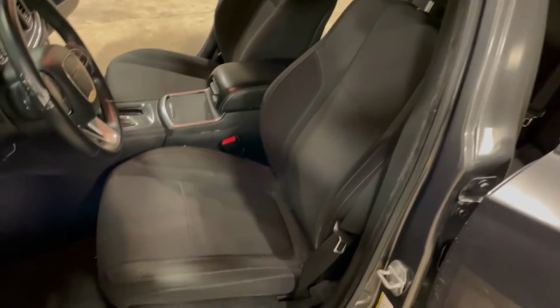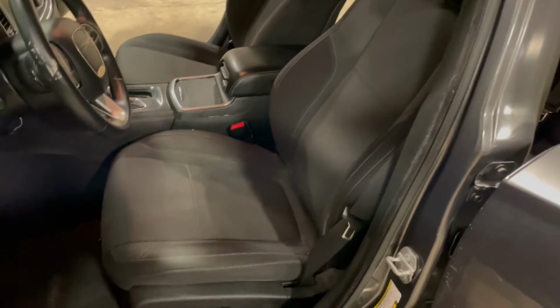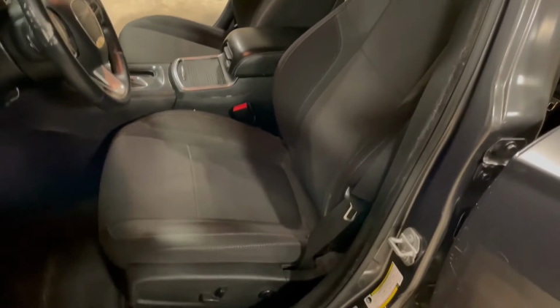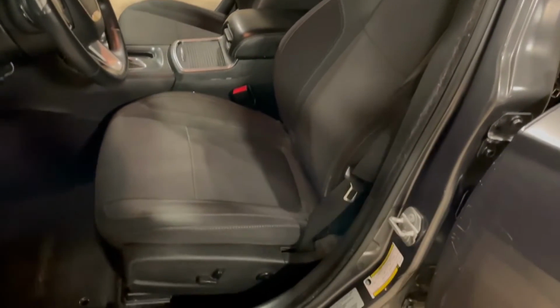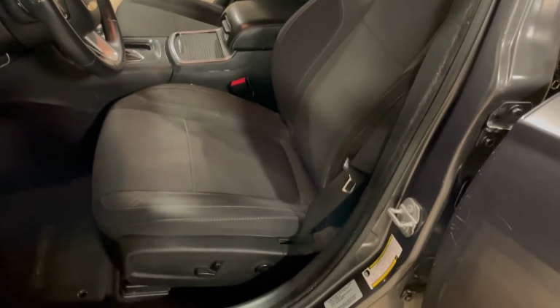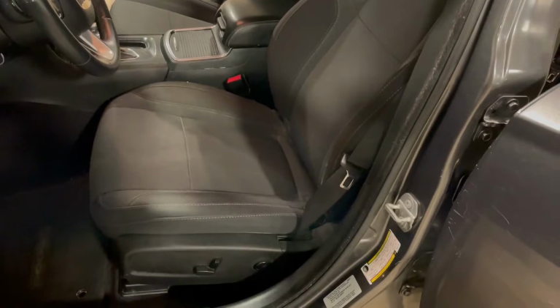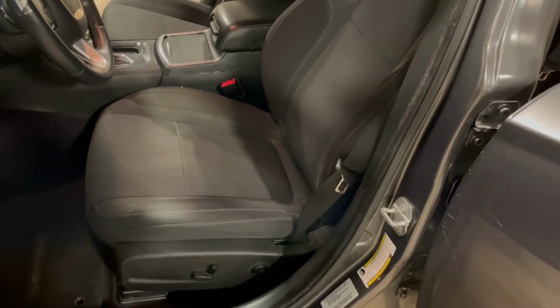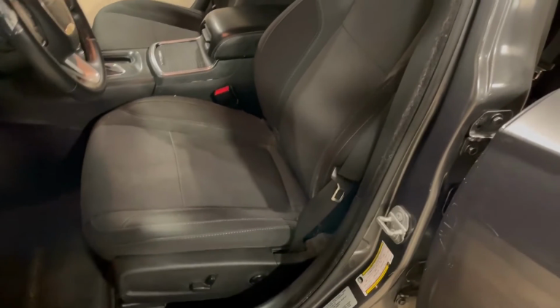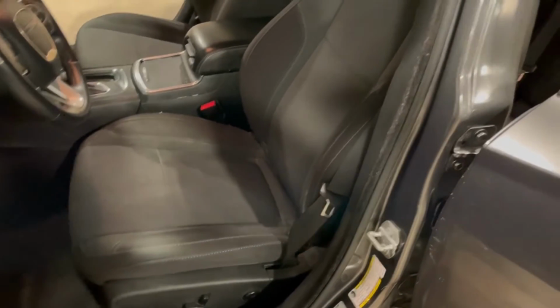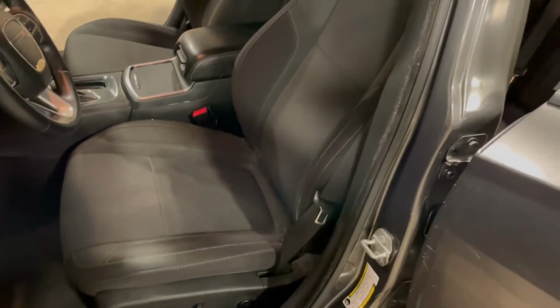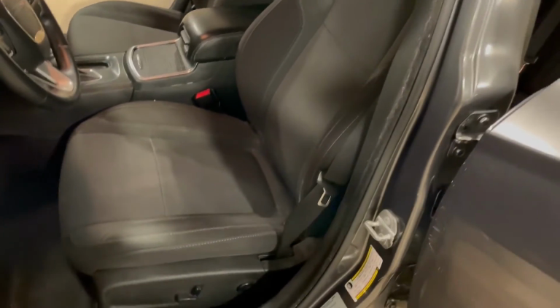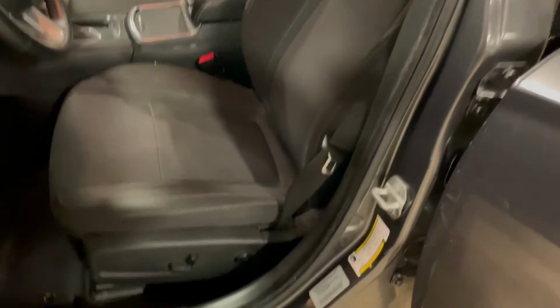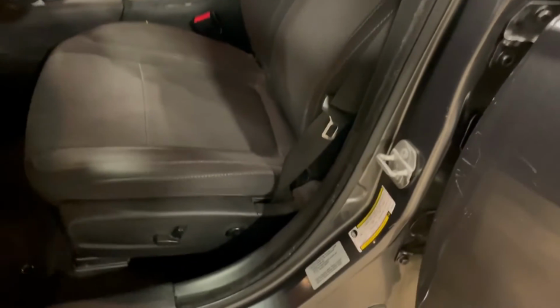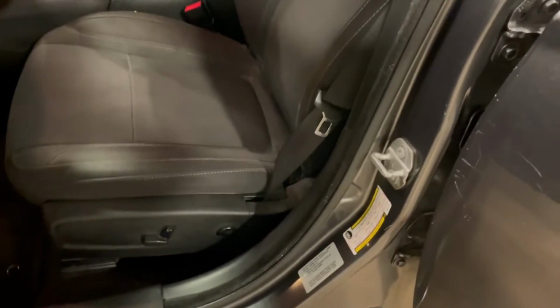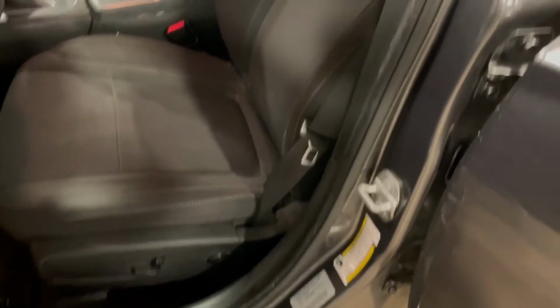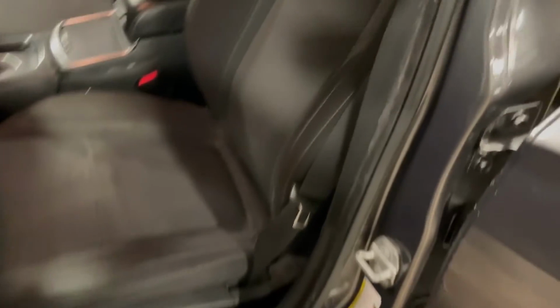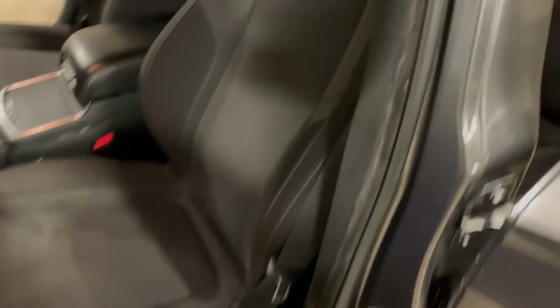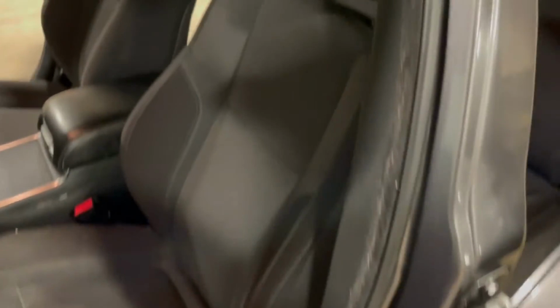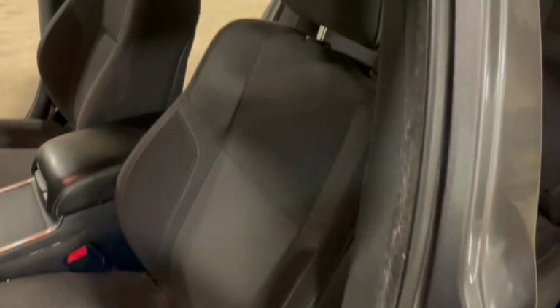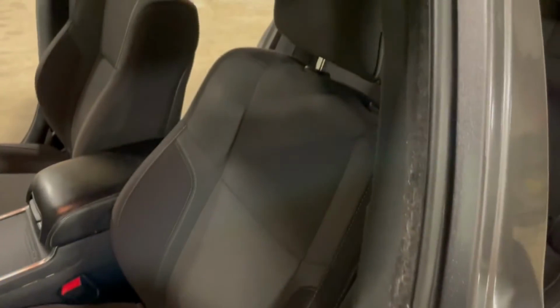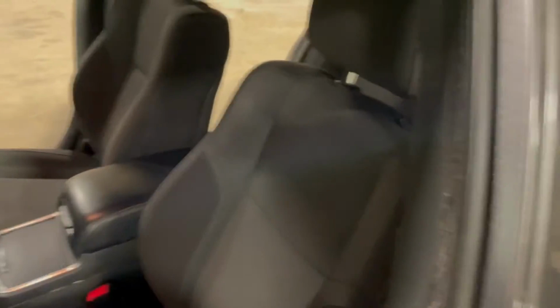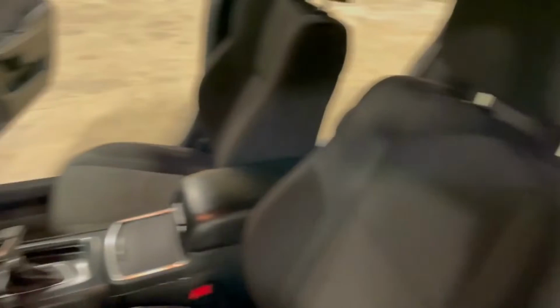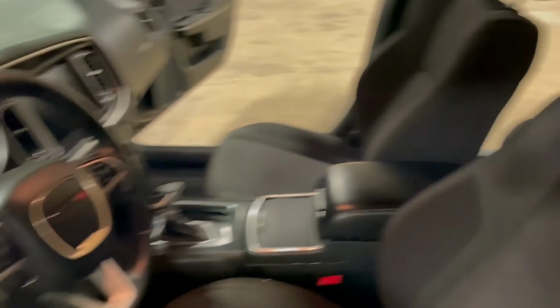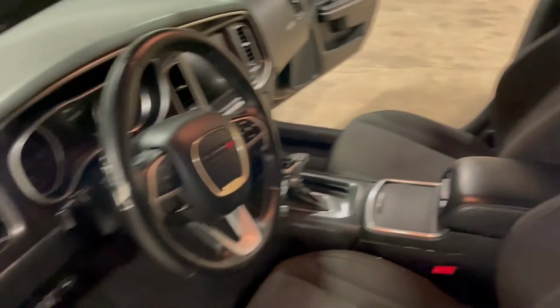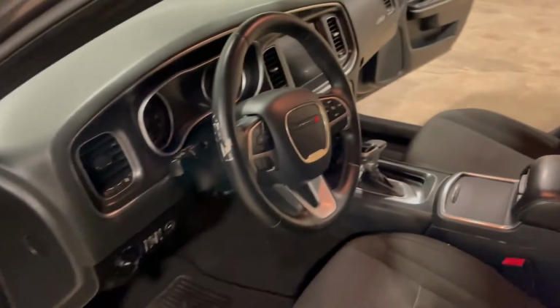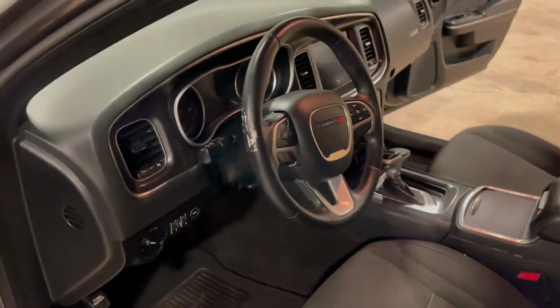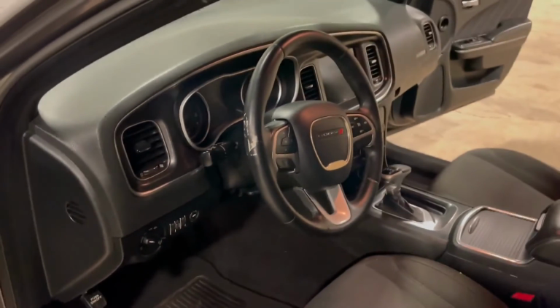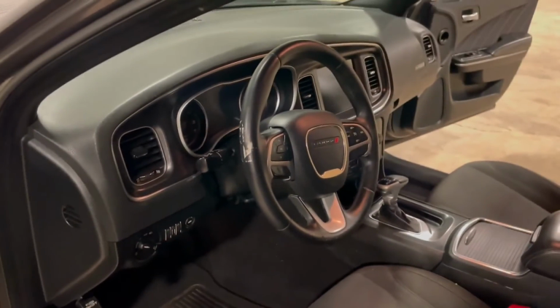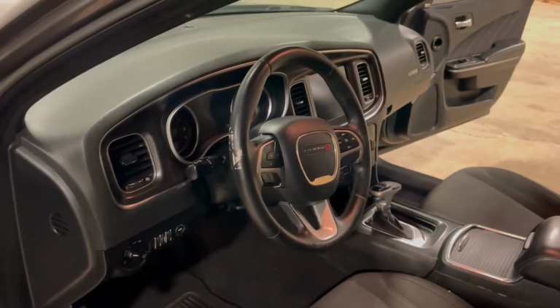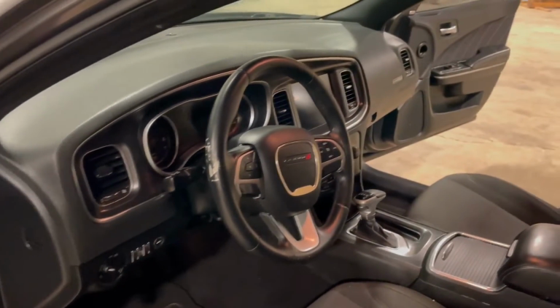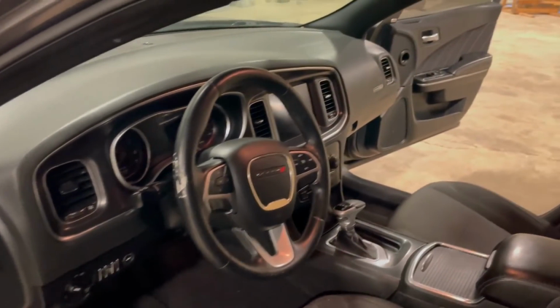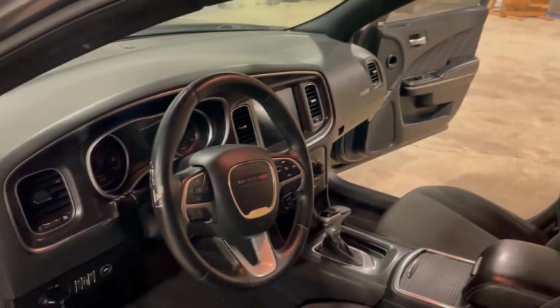Seats aren't torn — it's got a power driver's seat with heated seats and lumbar adjustment. The seats are nice, clean, and straight. The dash is not broke up or beat up — it's a nice, clean, straight dash throughout.